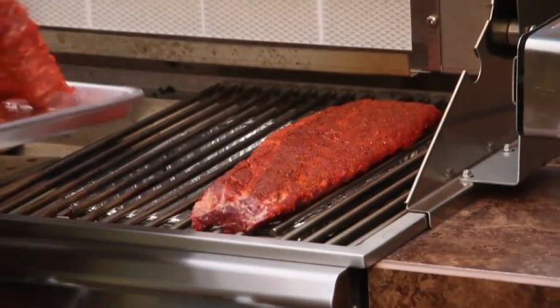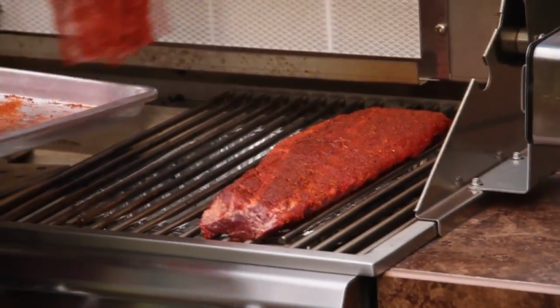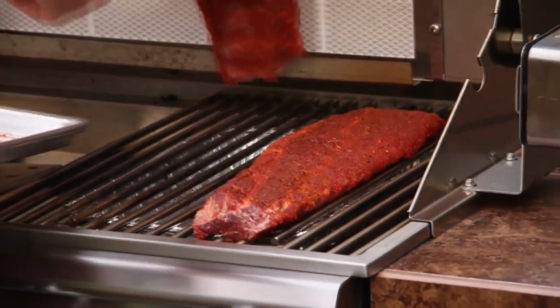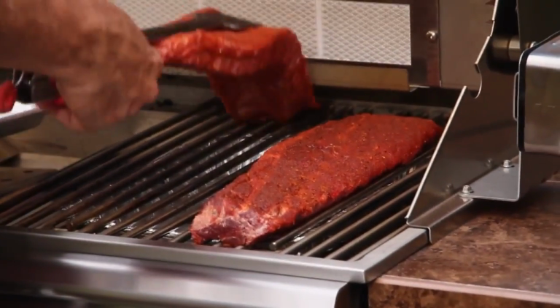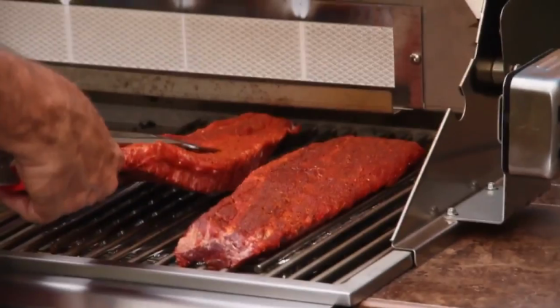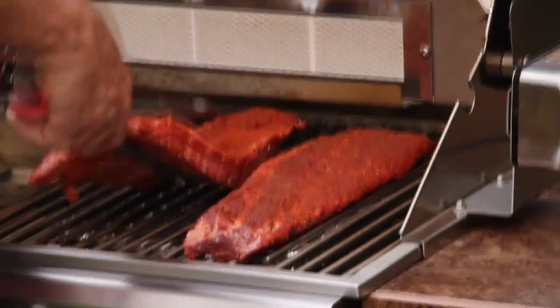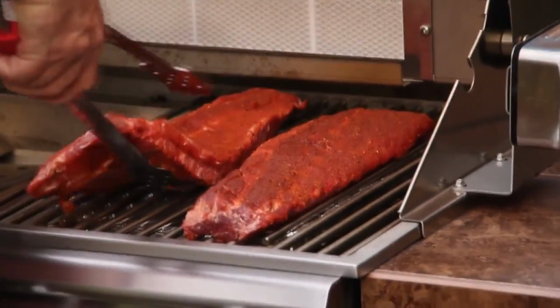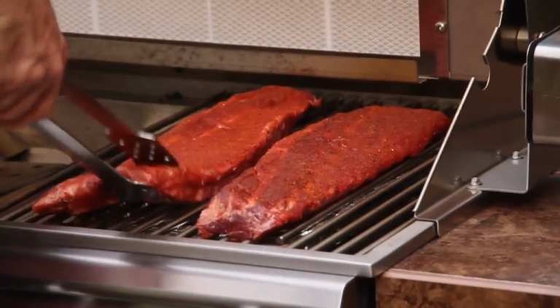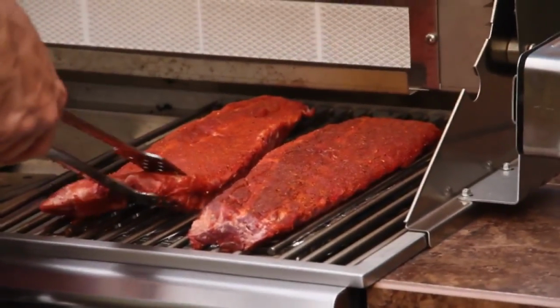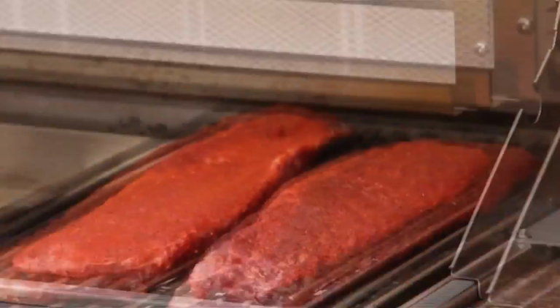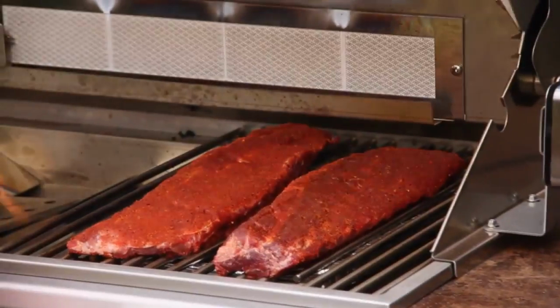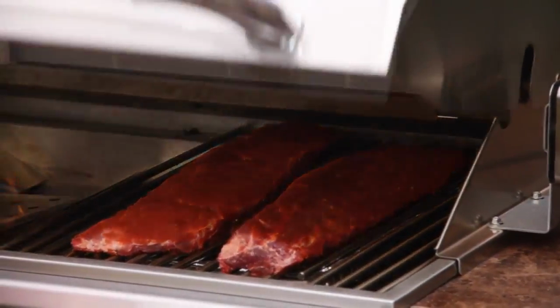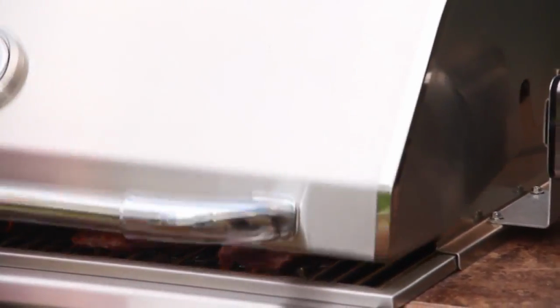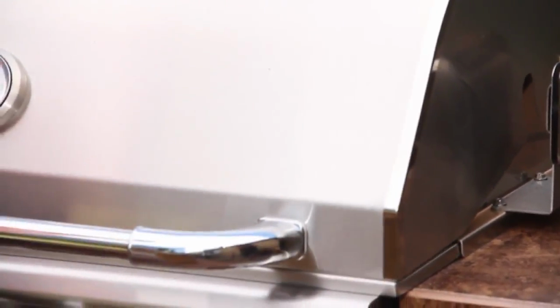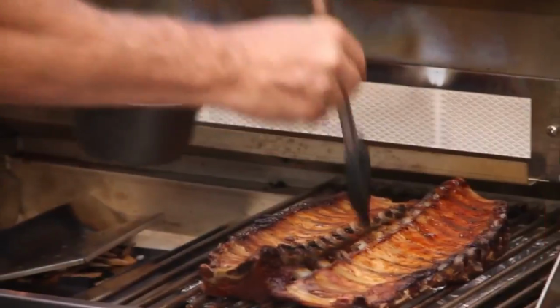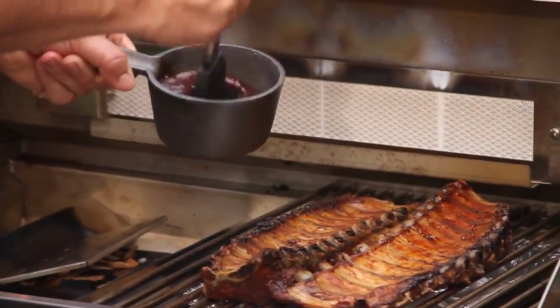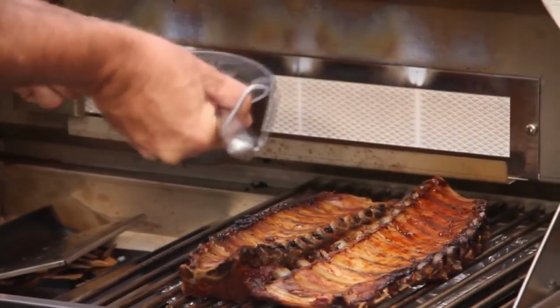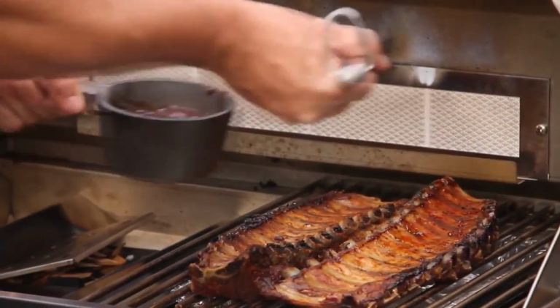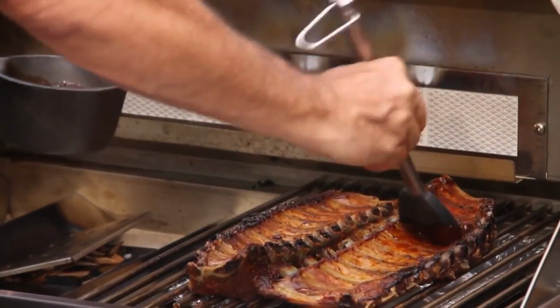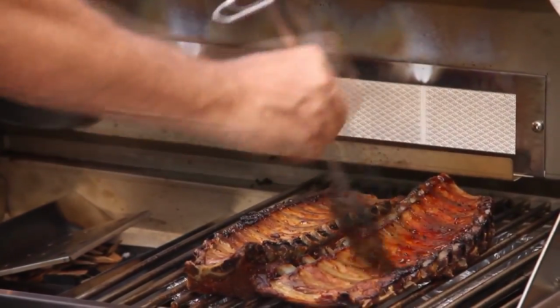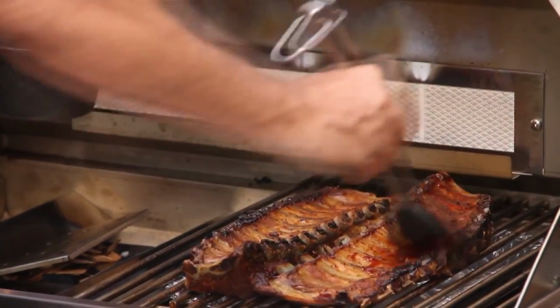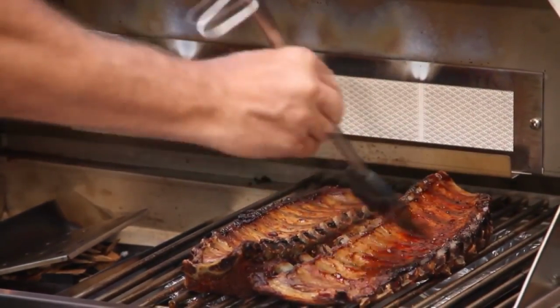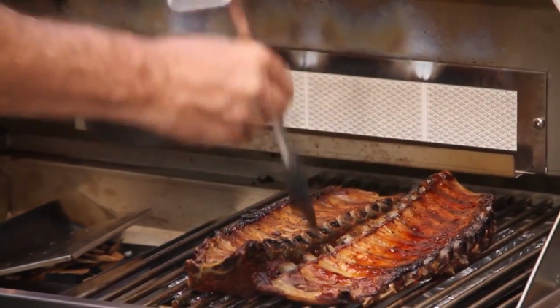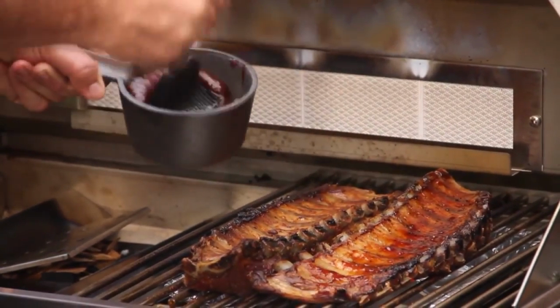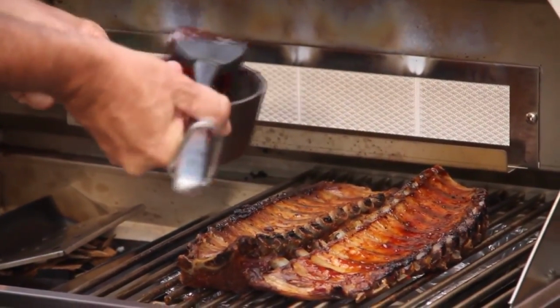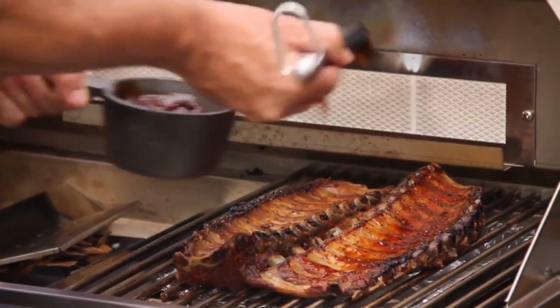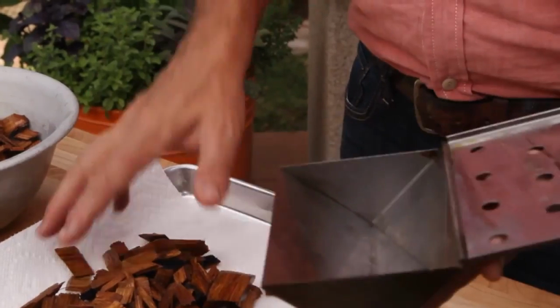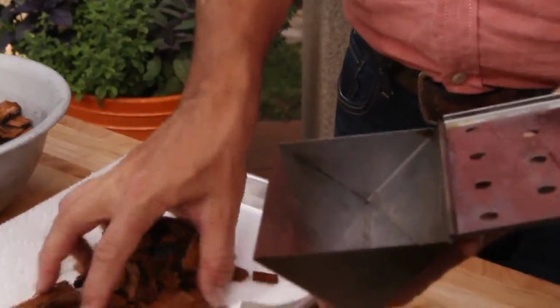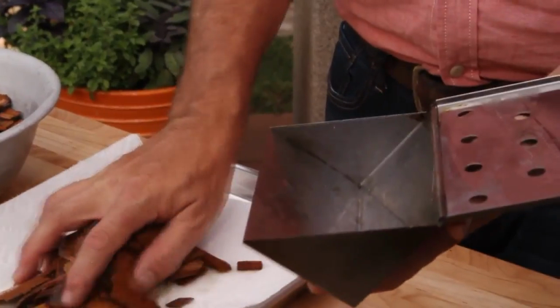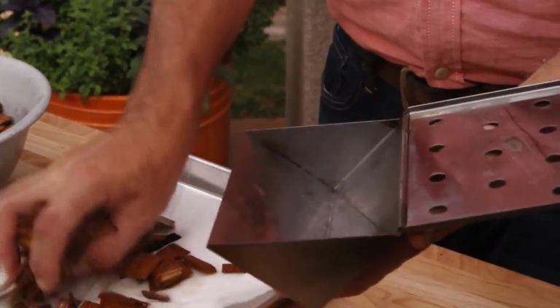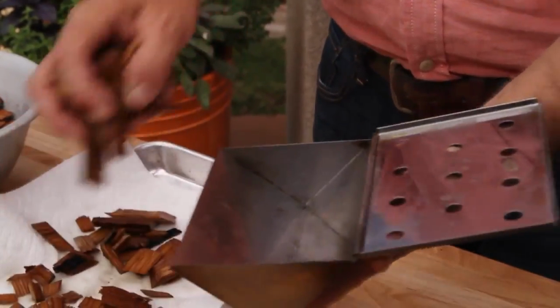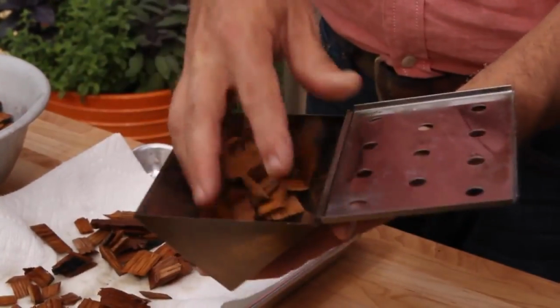Once the smoke box is producing enough smoke, place the food over the drip pan and close the grill cover. If the food you're going to cook is going to take longer than 45 minutes to an hour, you'll want to add another handful of drained wood chips.